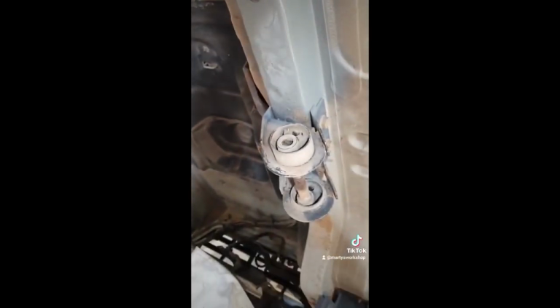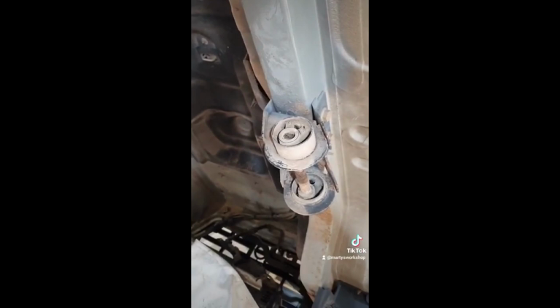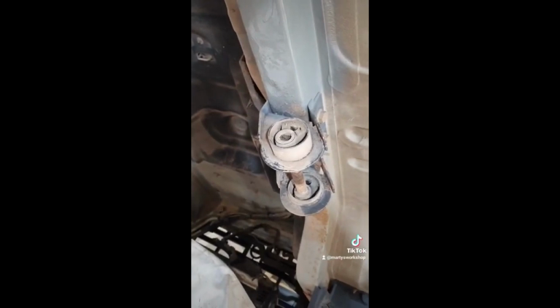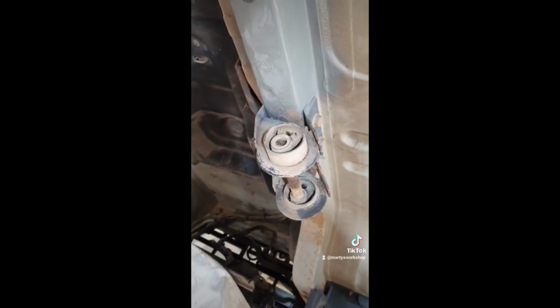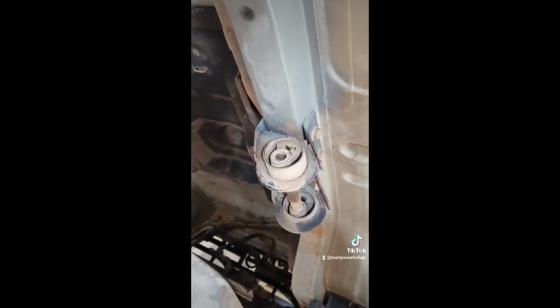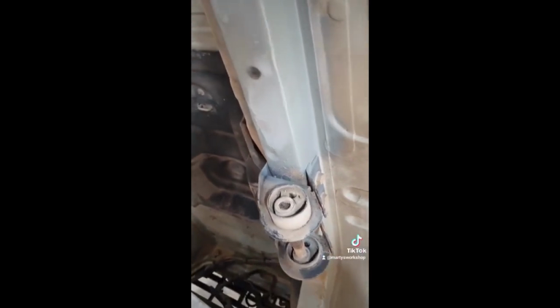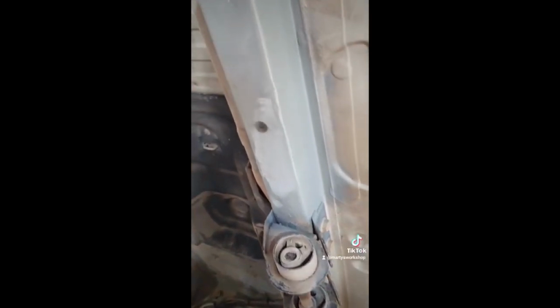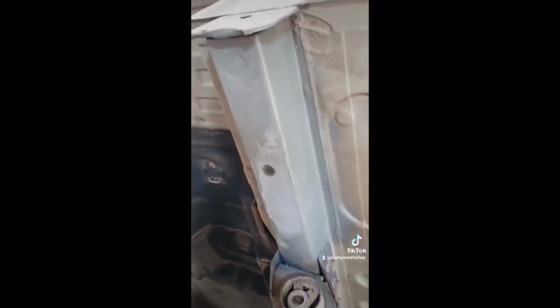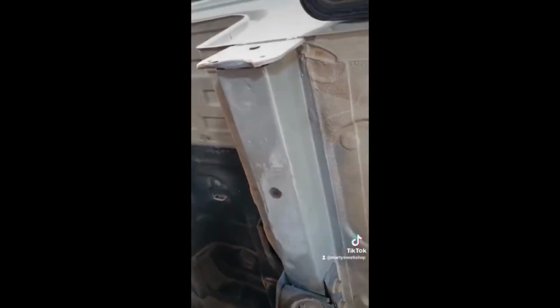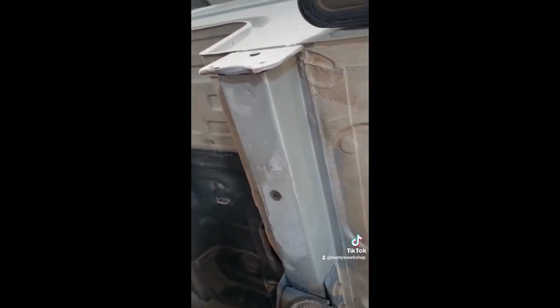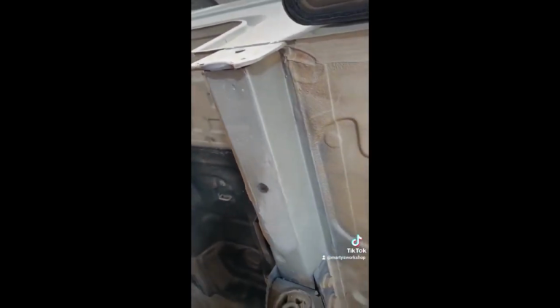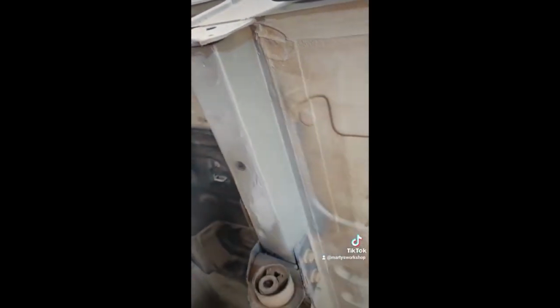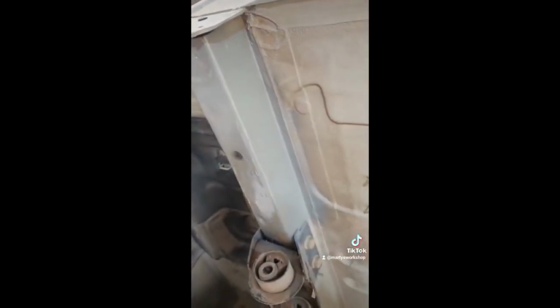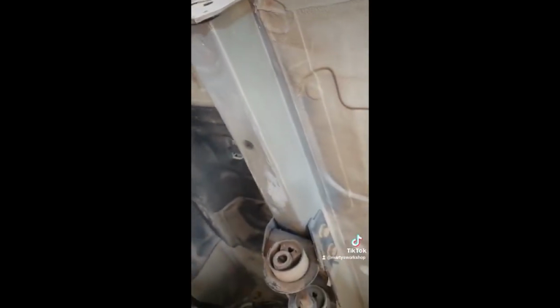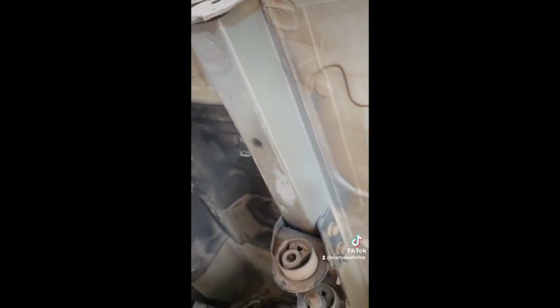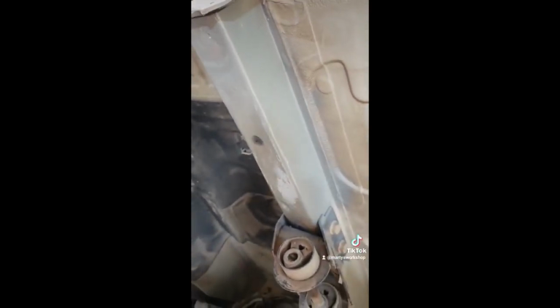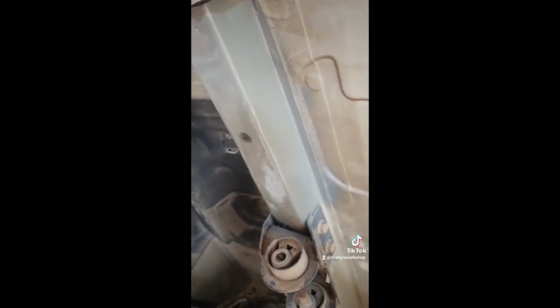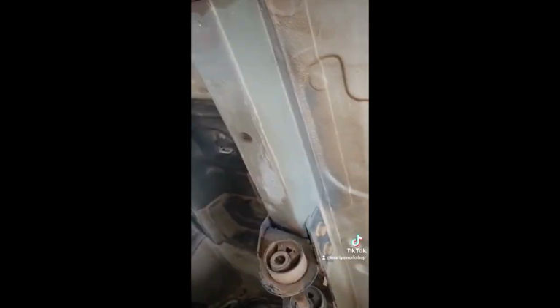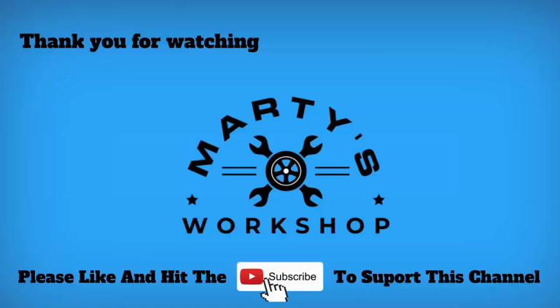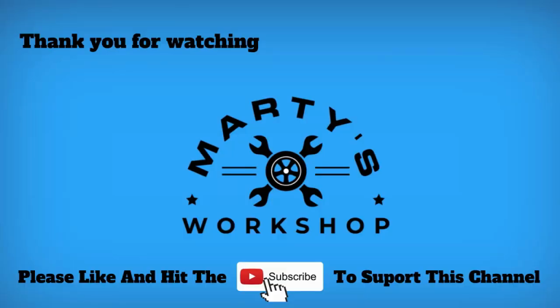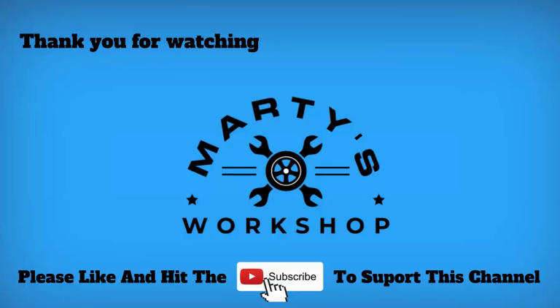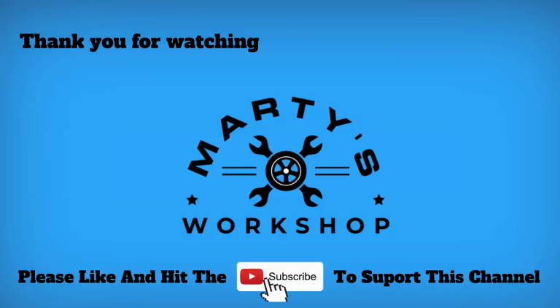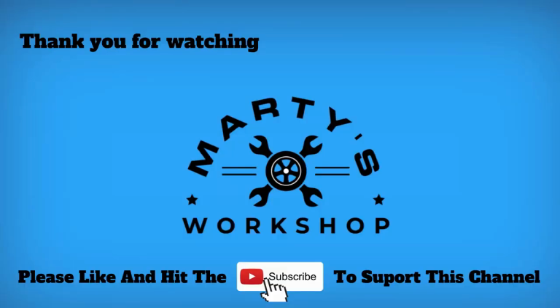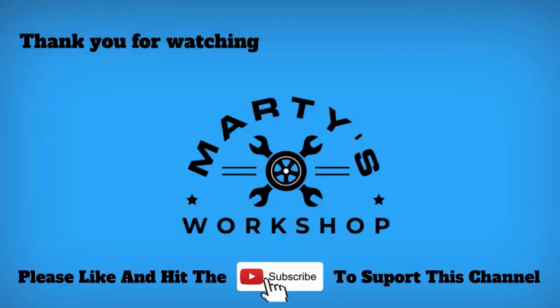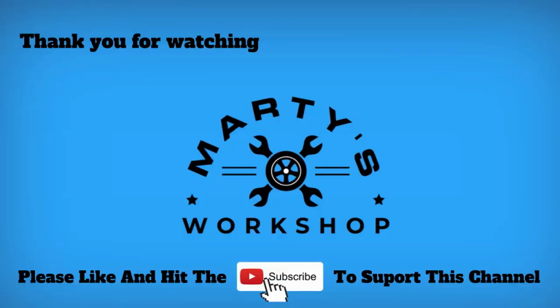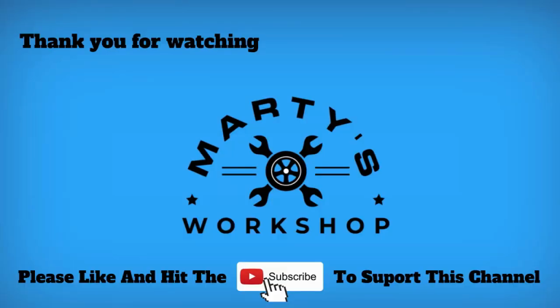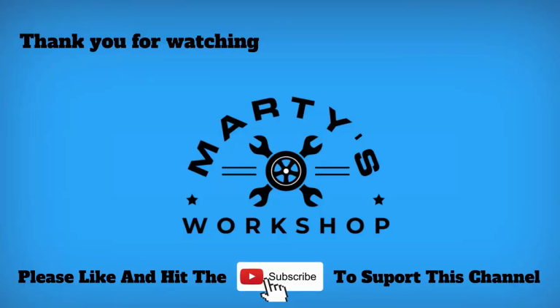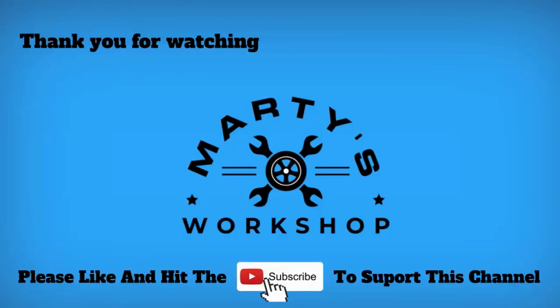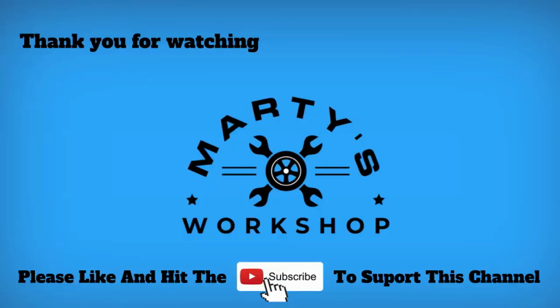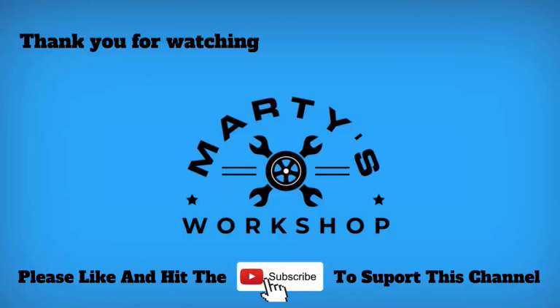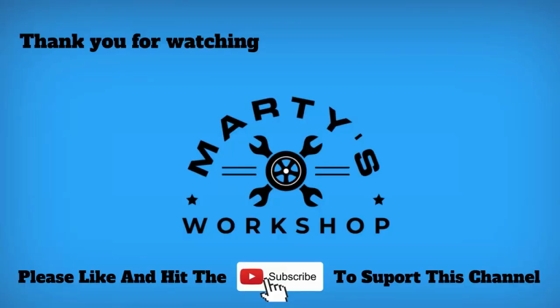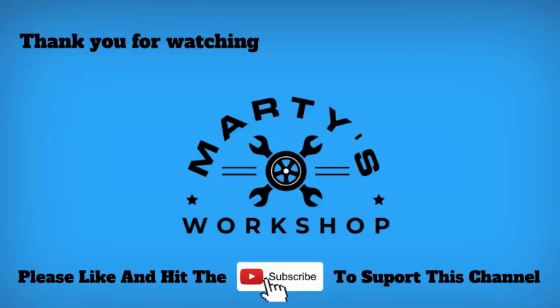Hit the comments and be kind. If you get value from this video, hit the like button and subscribe to support this channel.